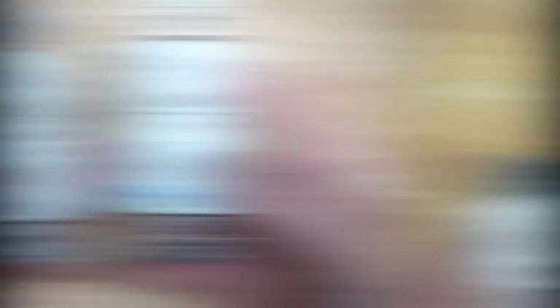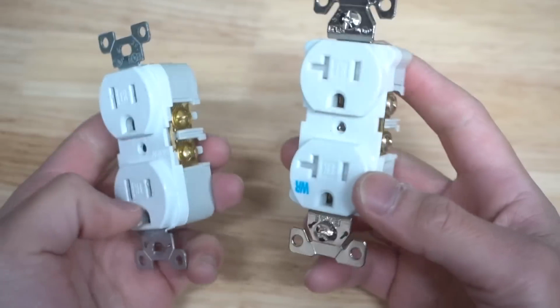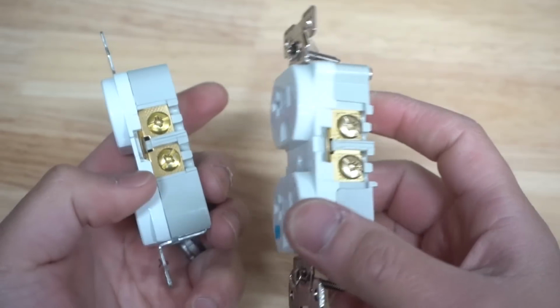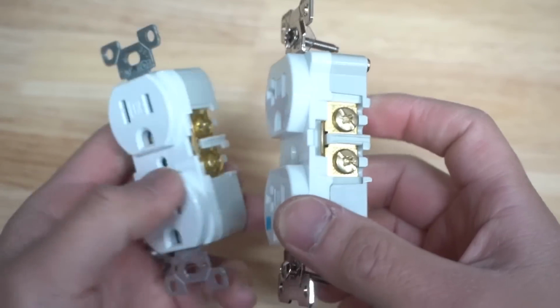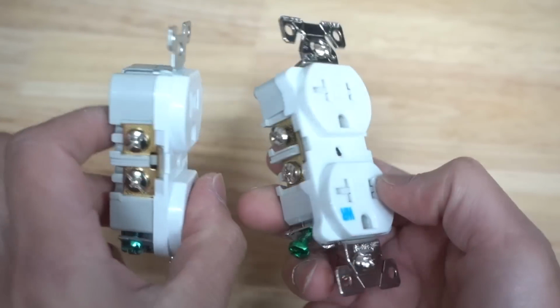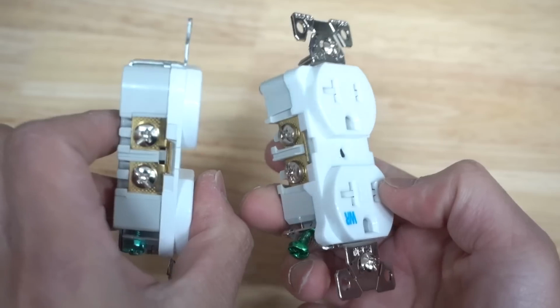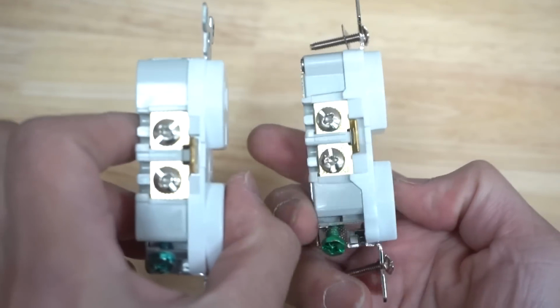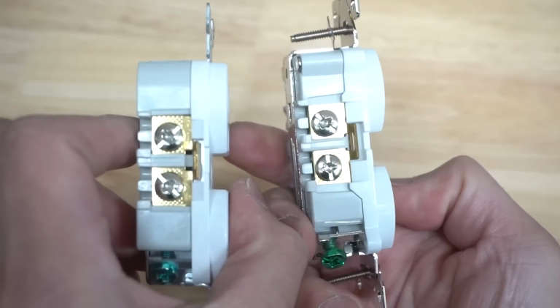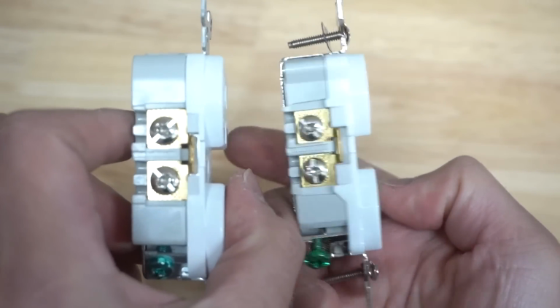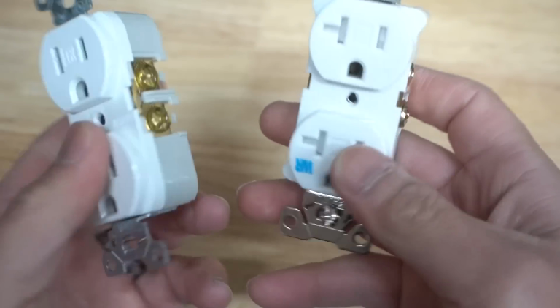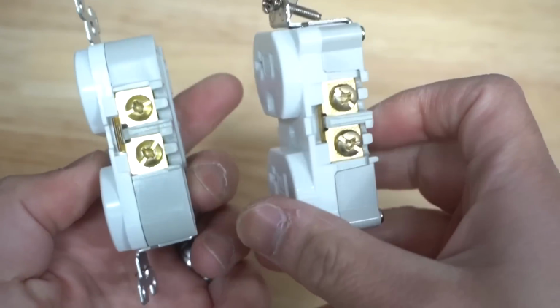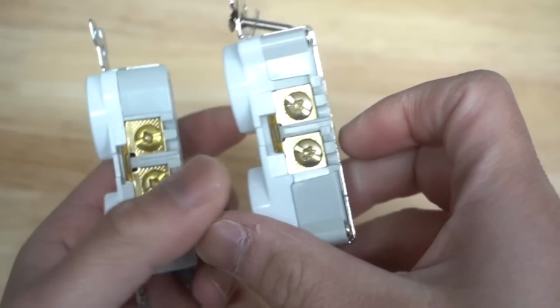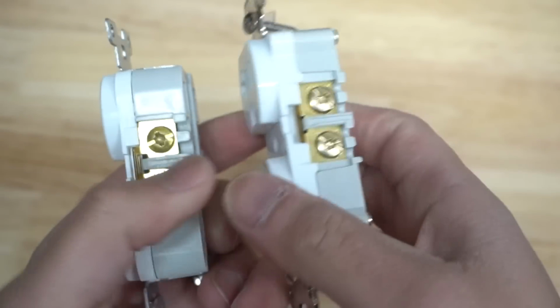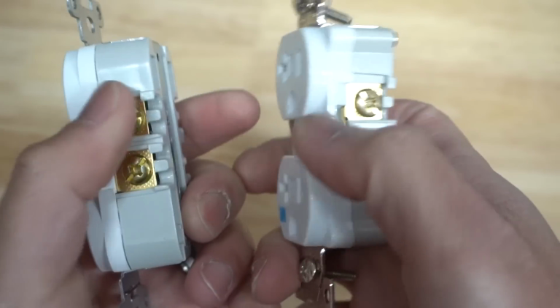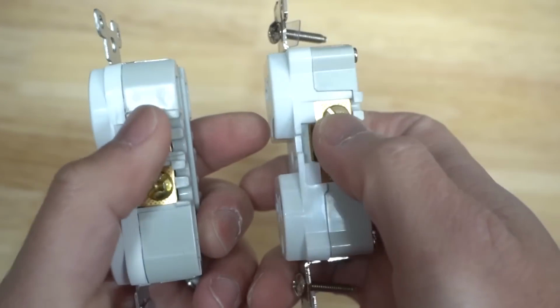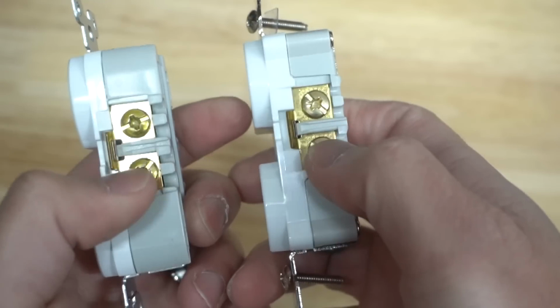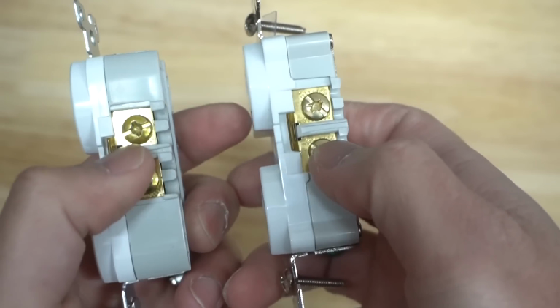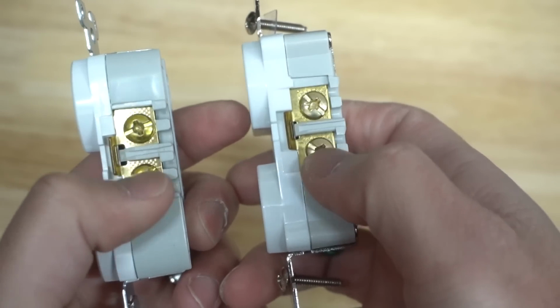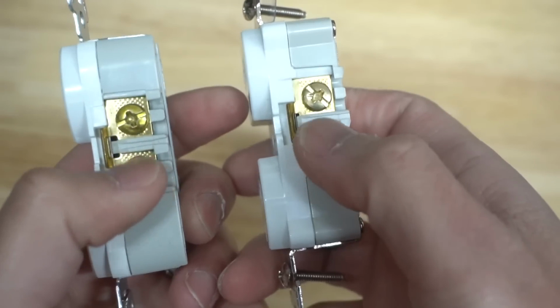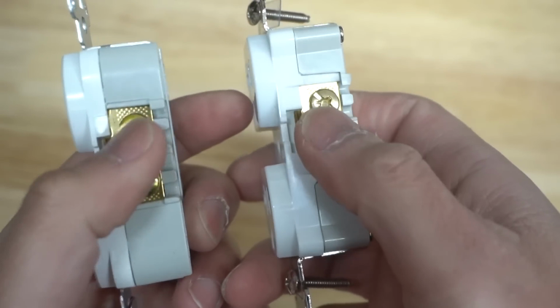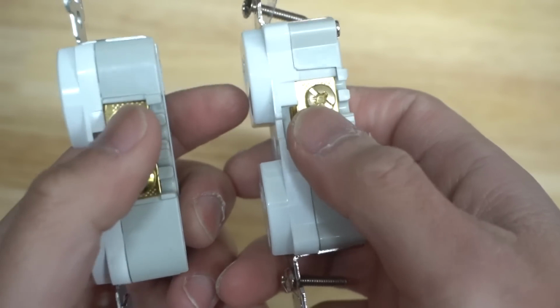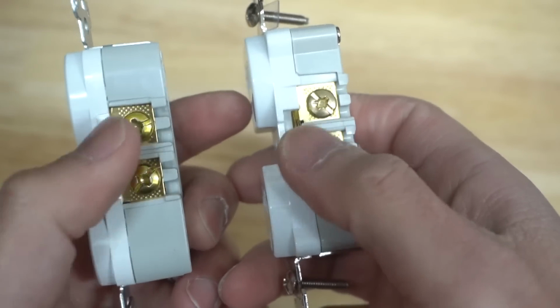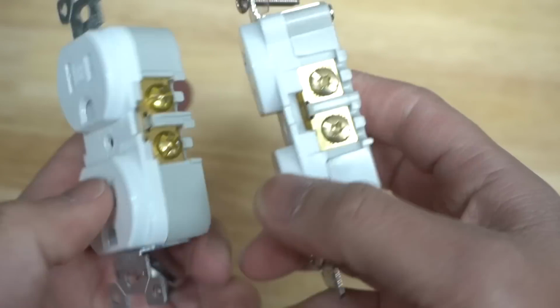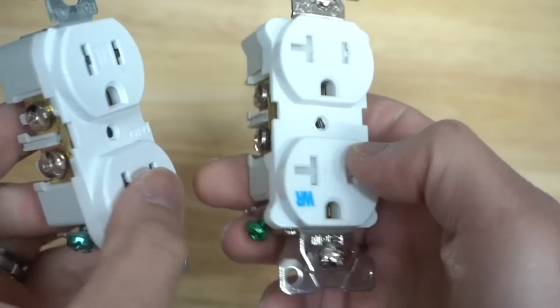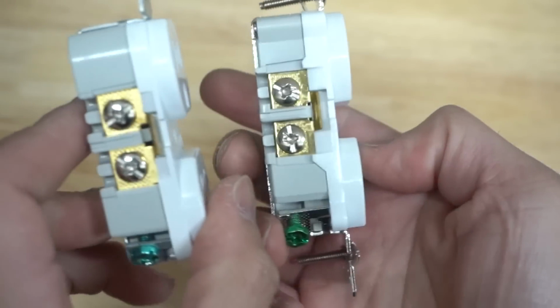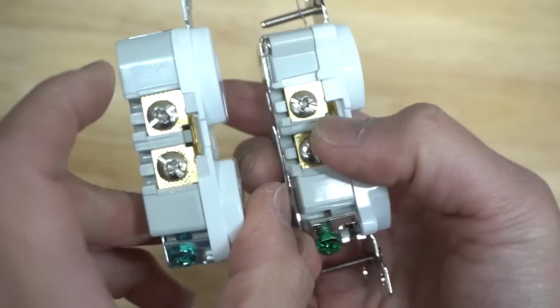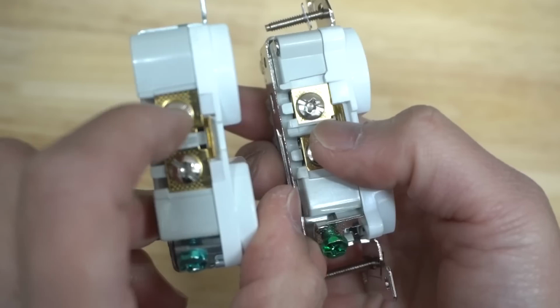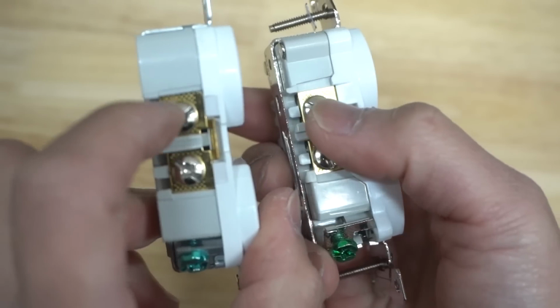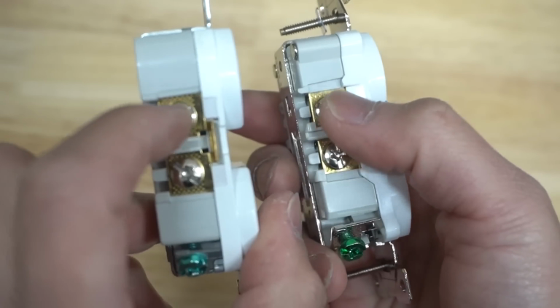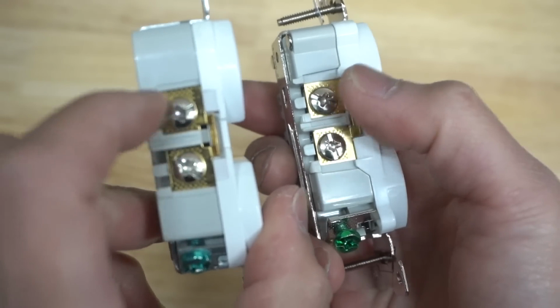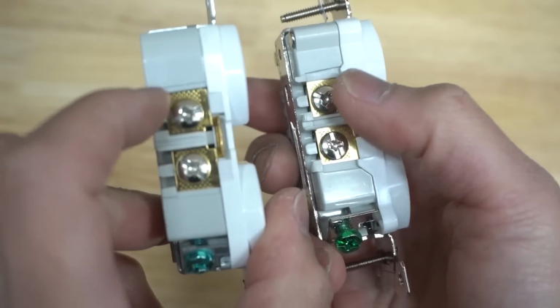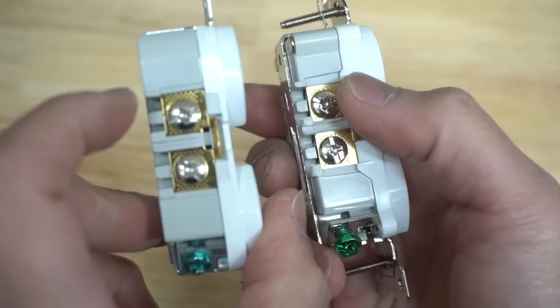The next feature is the terminals. Notice how there are different colored terminals. Gold always indicates that it is for the hot wire, and silver is indicated for neutral.